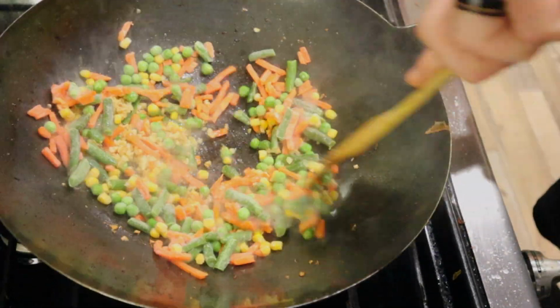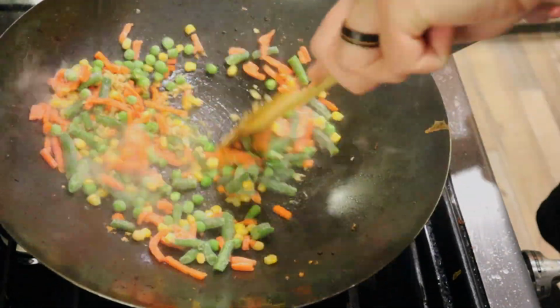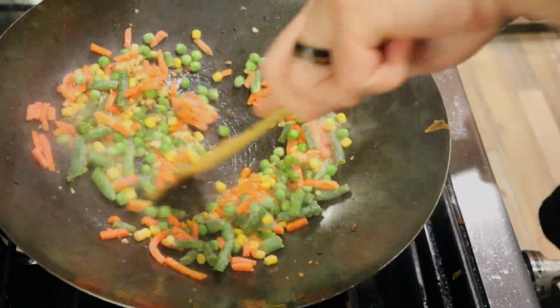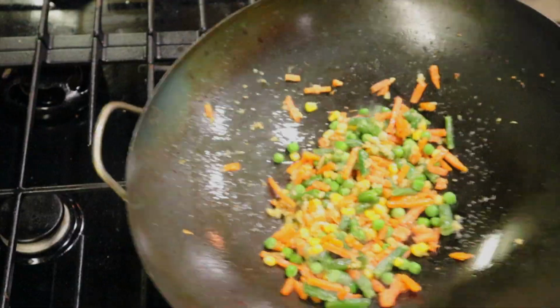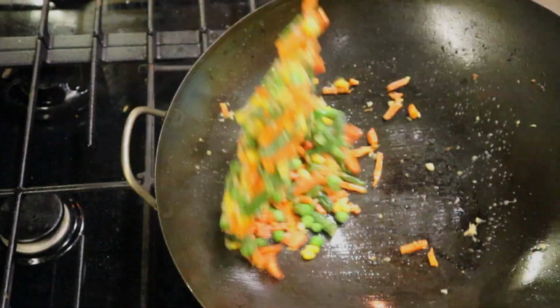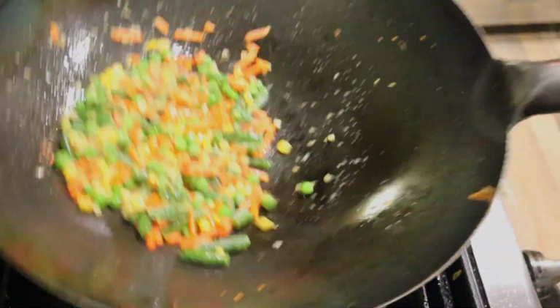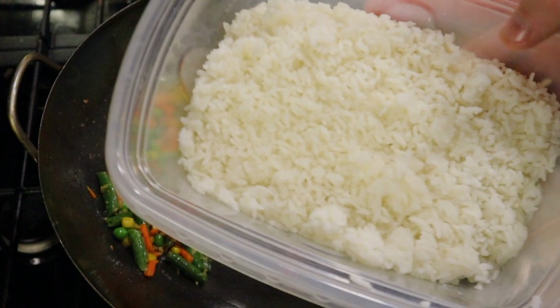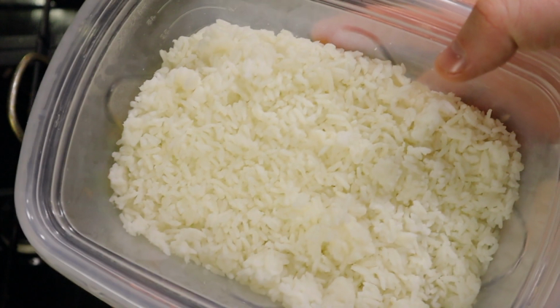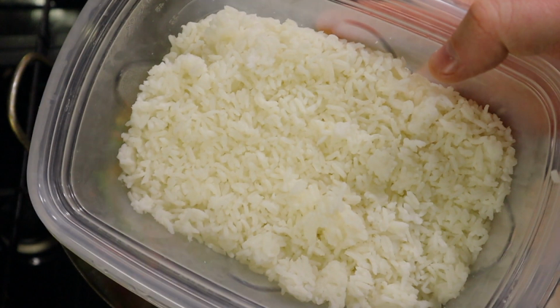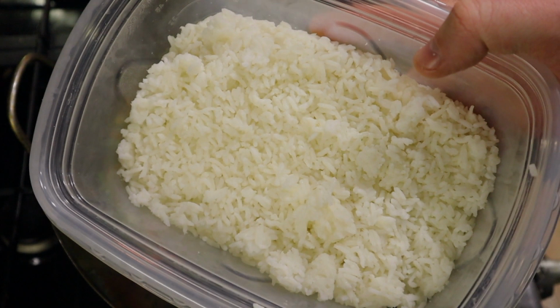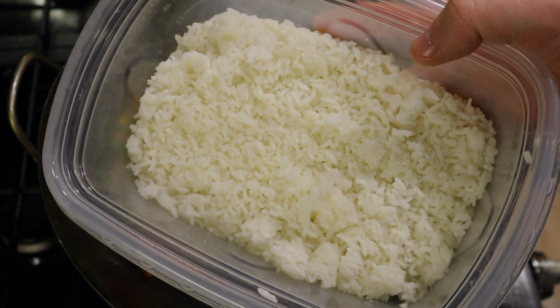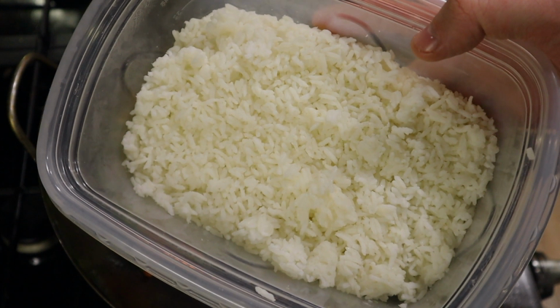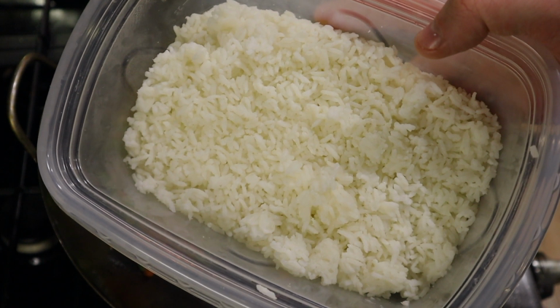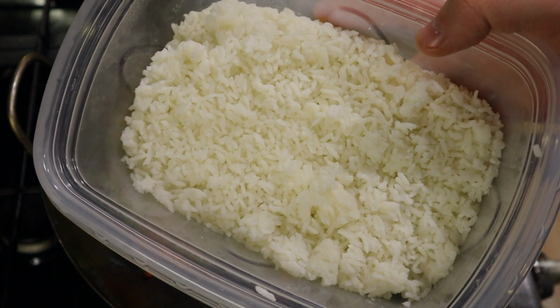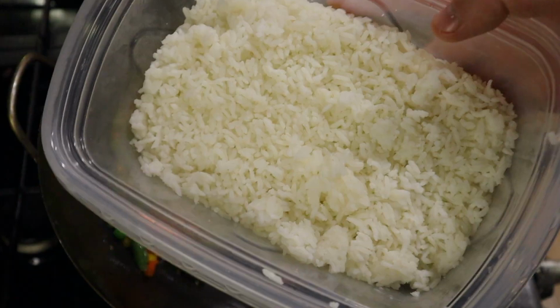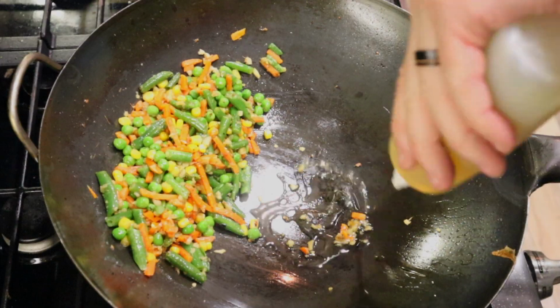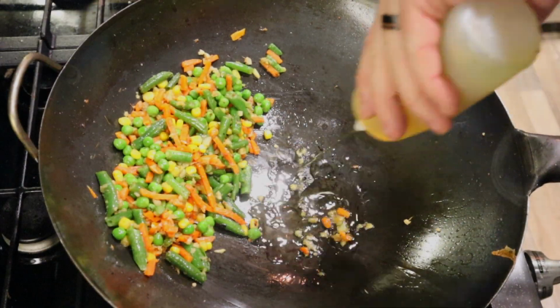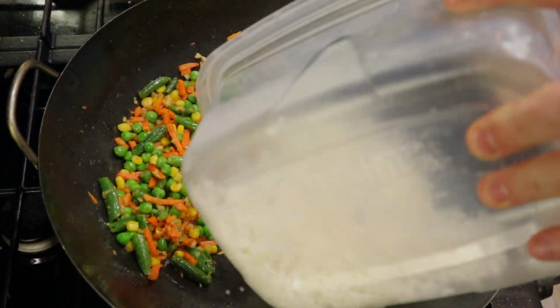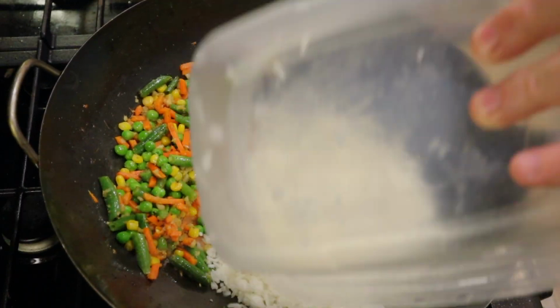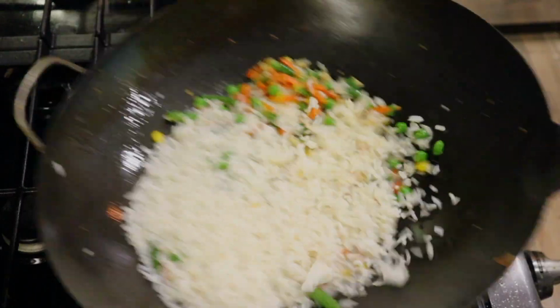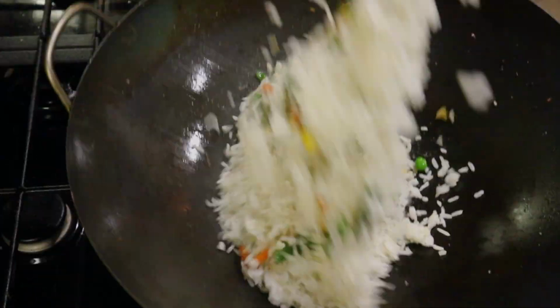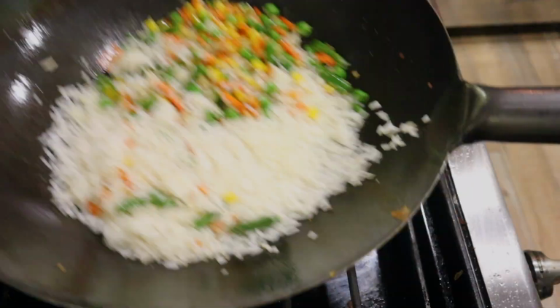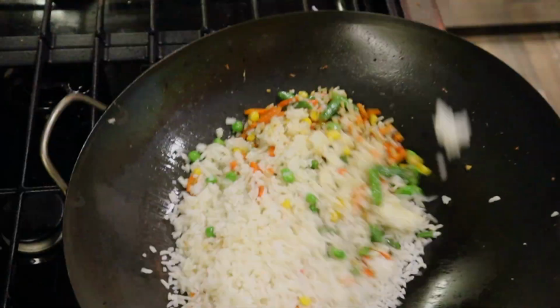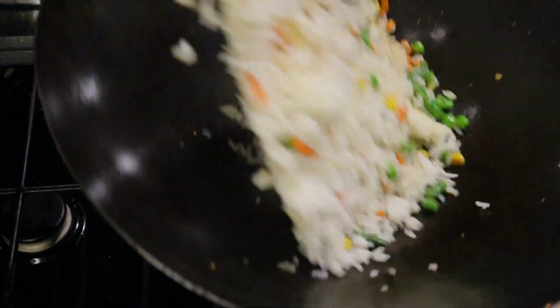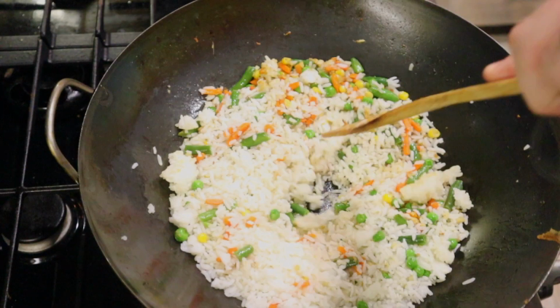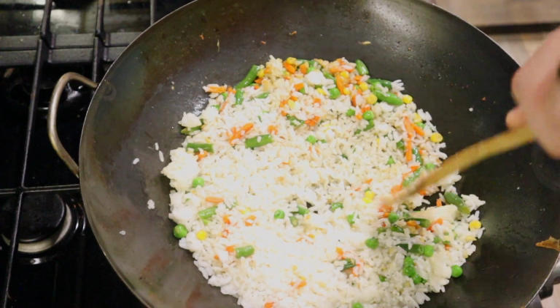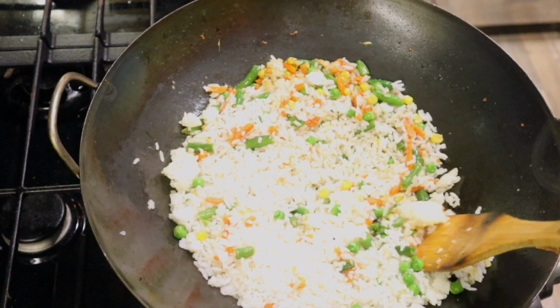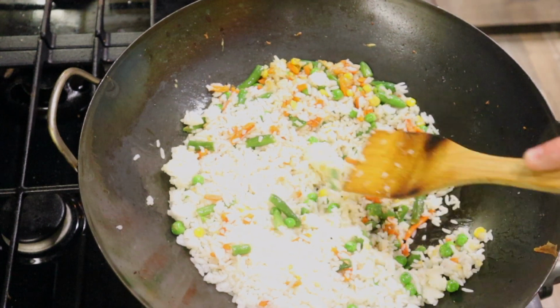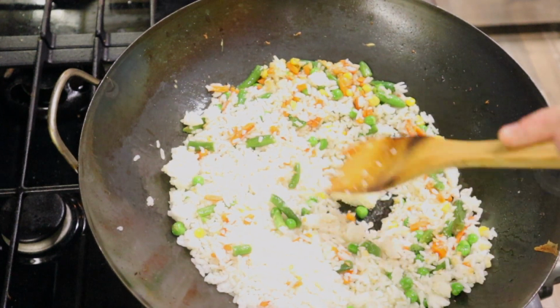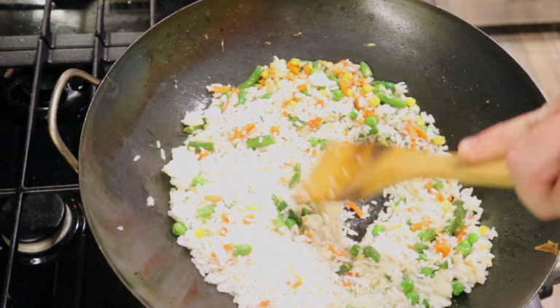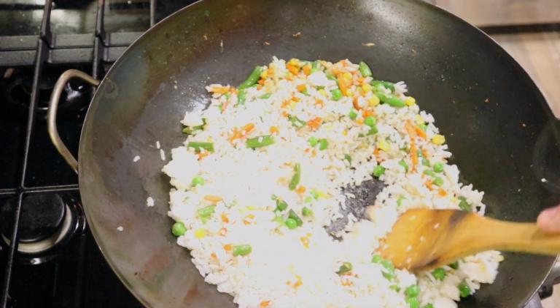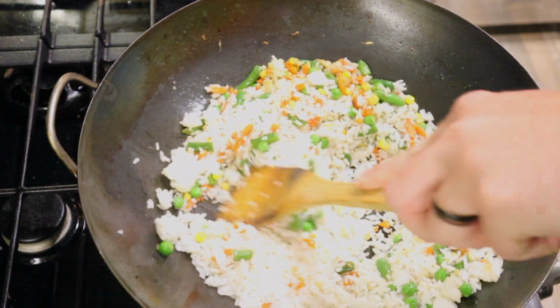Put your veggies in. Toss the wok so everything is combined. I use day-old rice that I put in the refrigerator overnight — this will ensure all the grains are separated when you're making your fried rice. Push out the clumps, and you're rocking and rolling, dude.